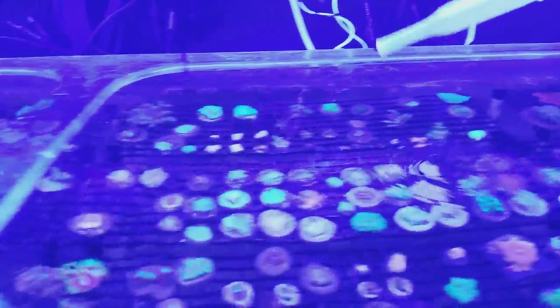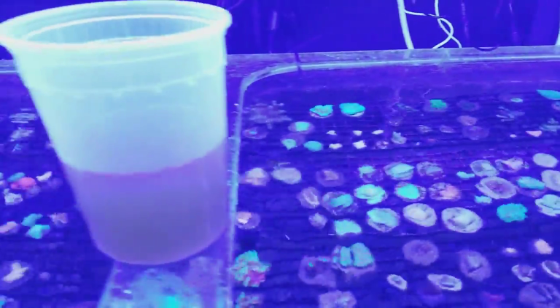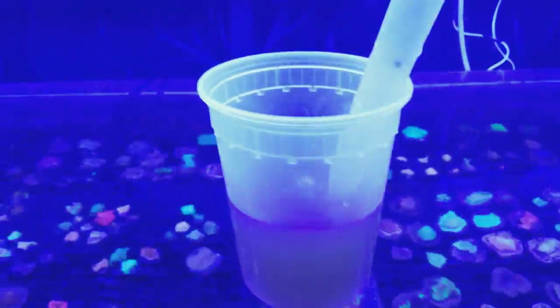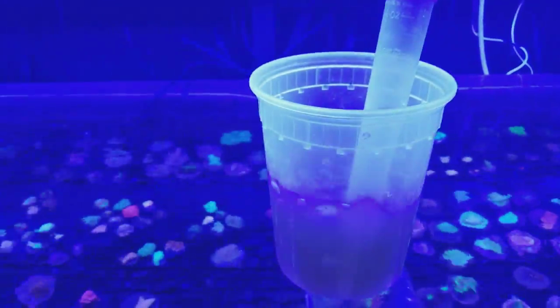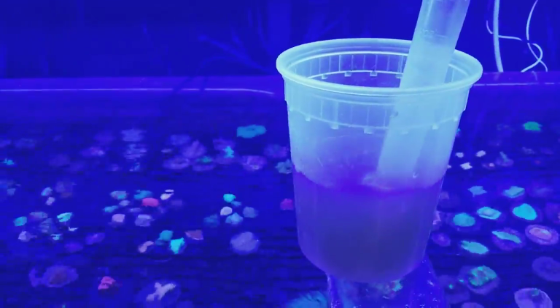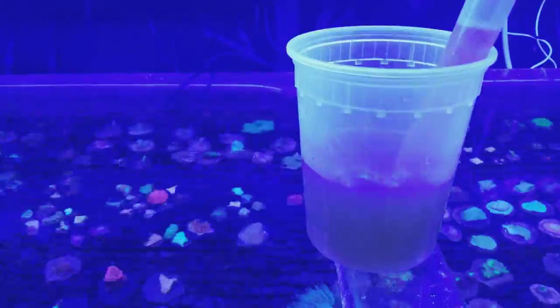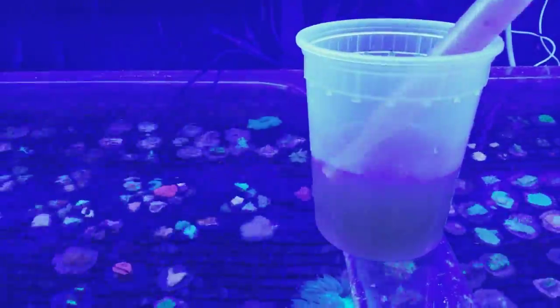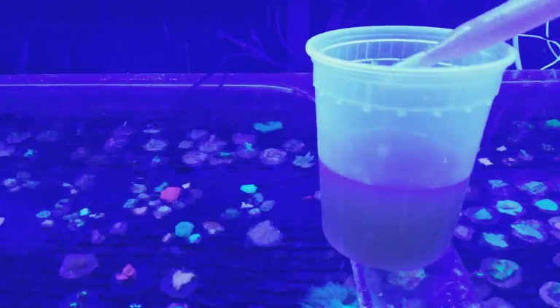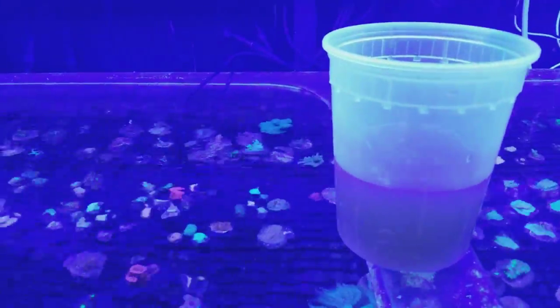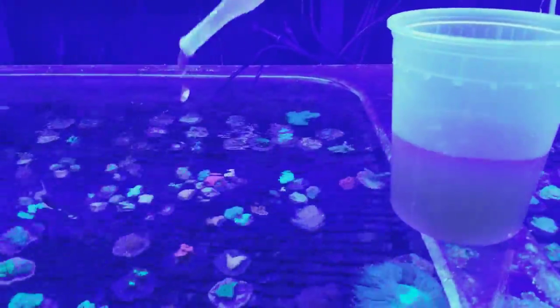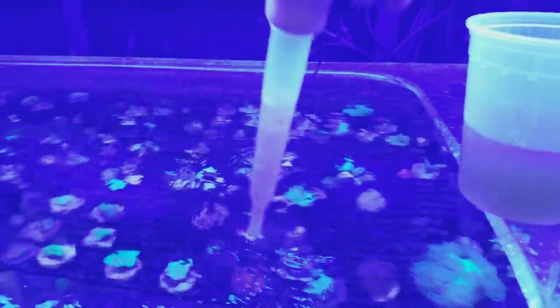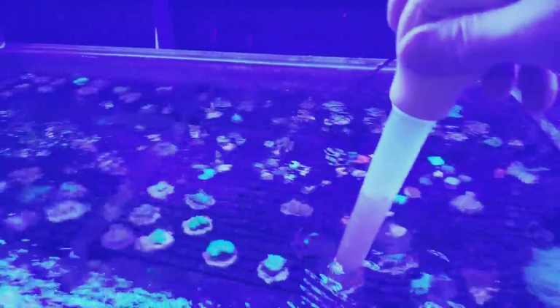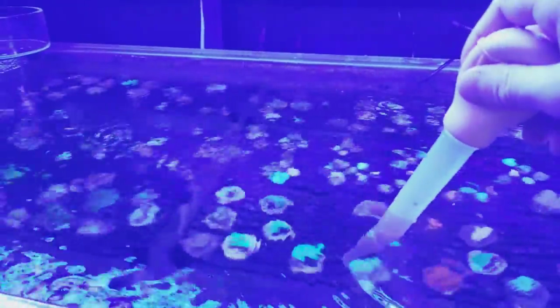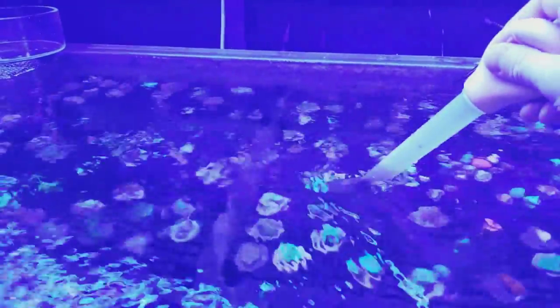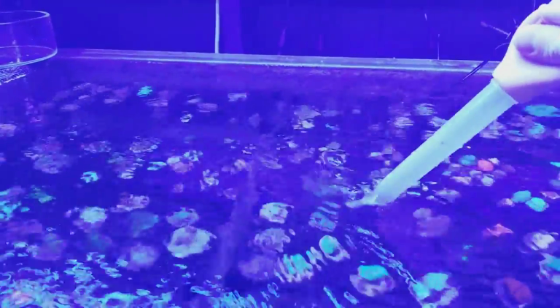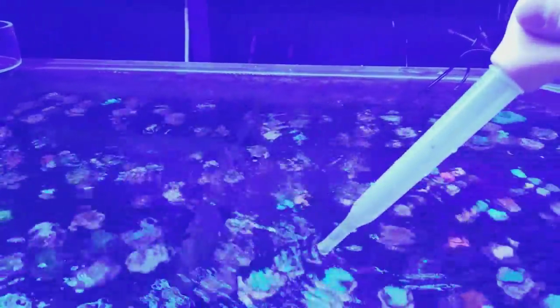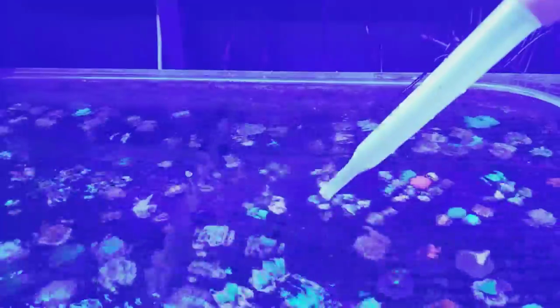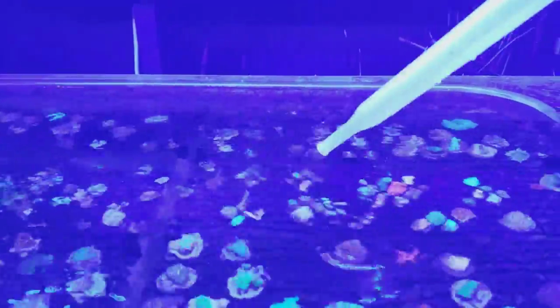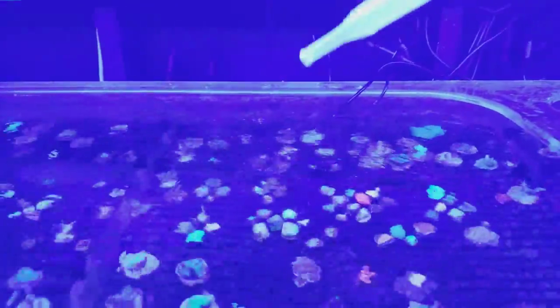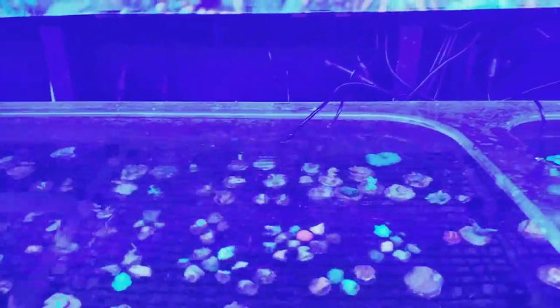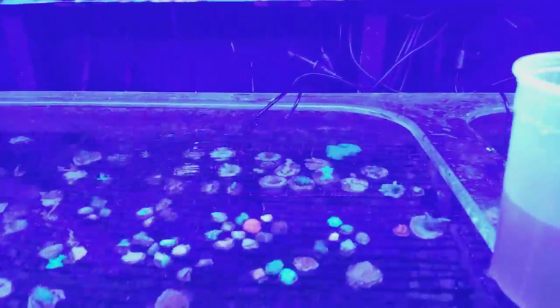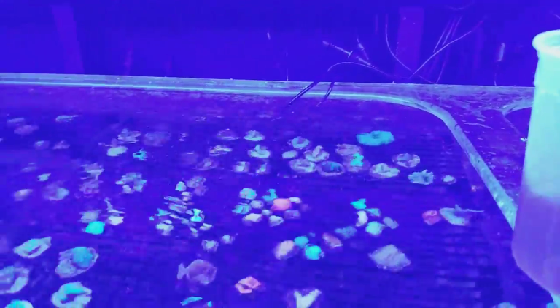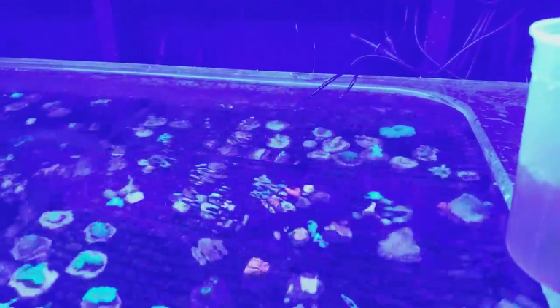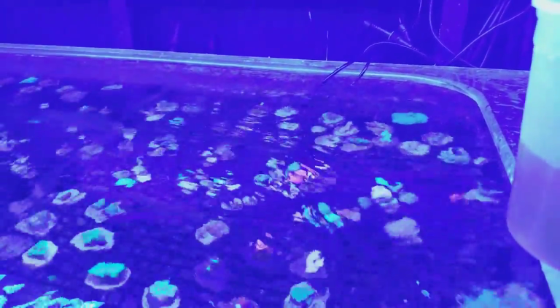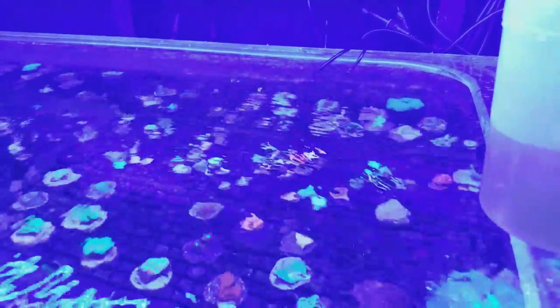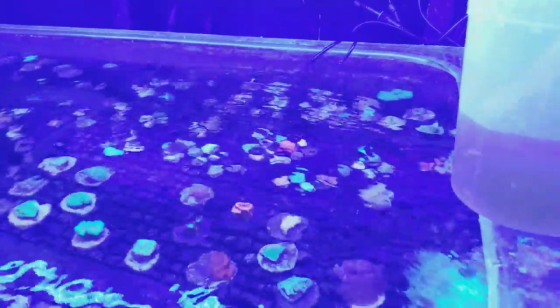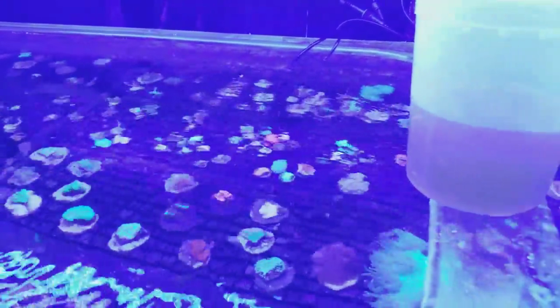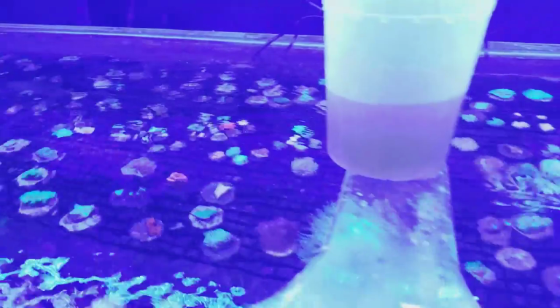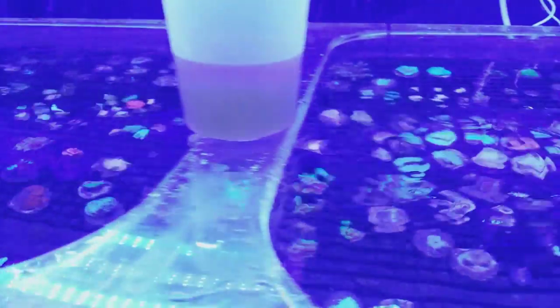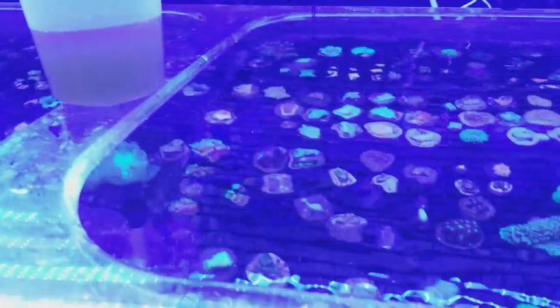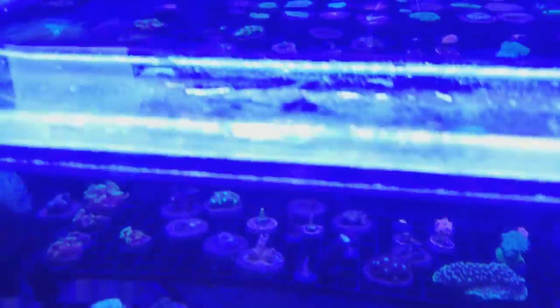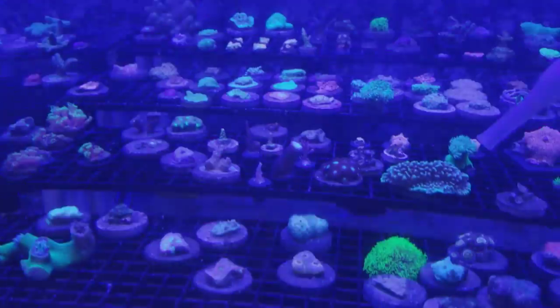The fish go crazy — they love feeding time. With the corals, you will see the tentacles start to come out, especially if you start feeding regularly. The corals will get used to it and you'll notice a big difference.